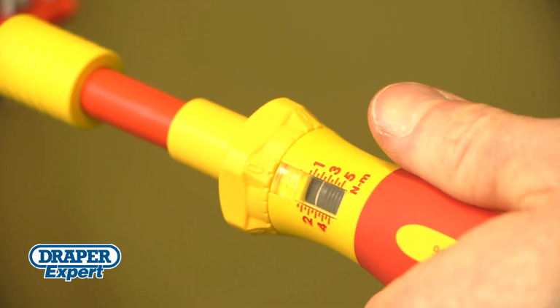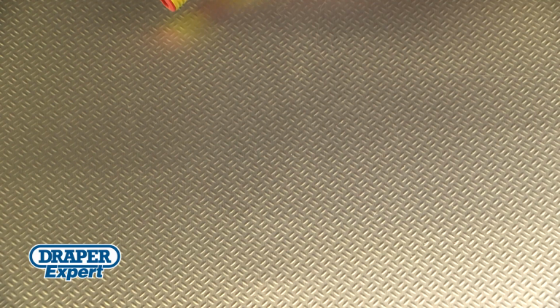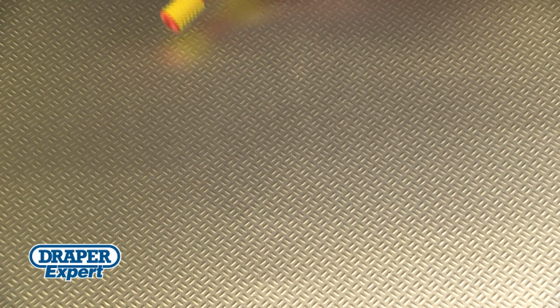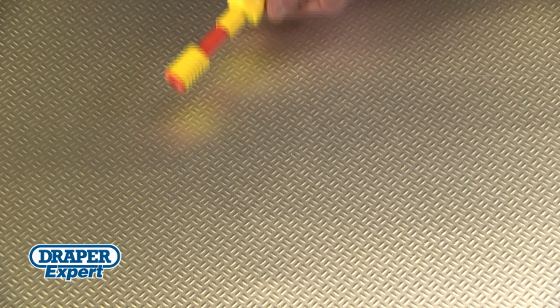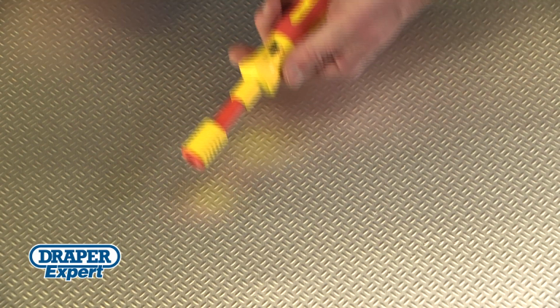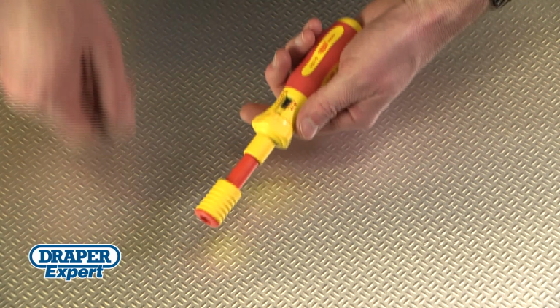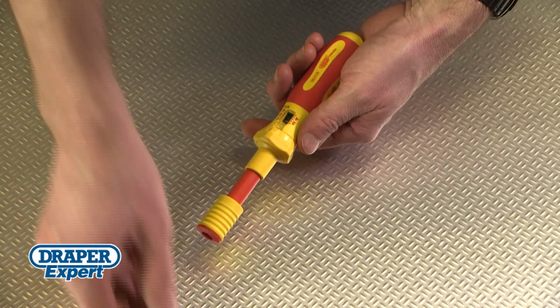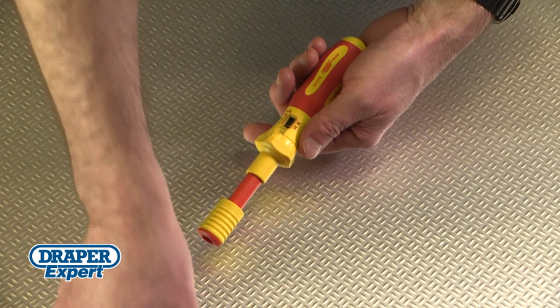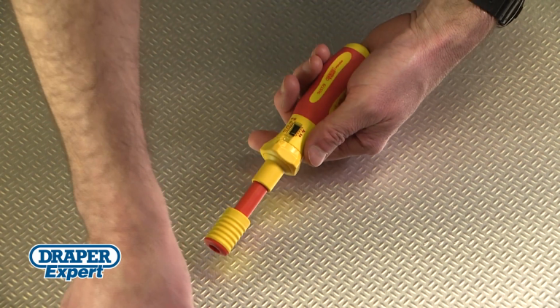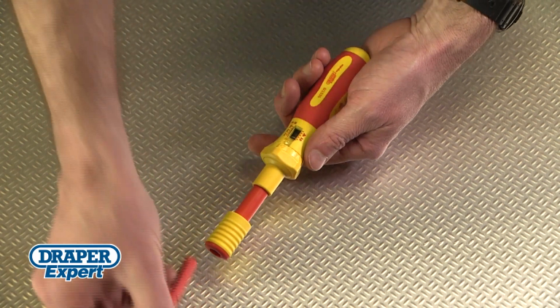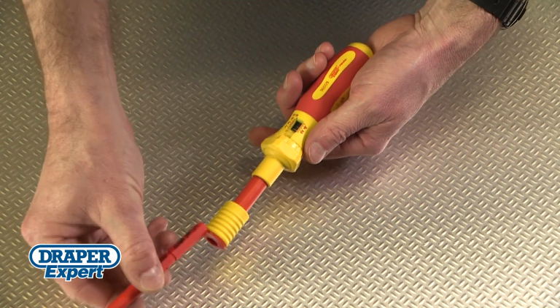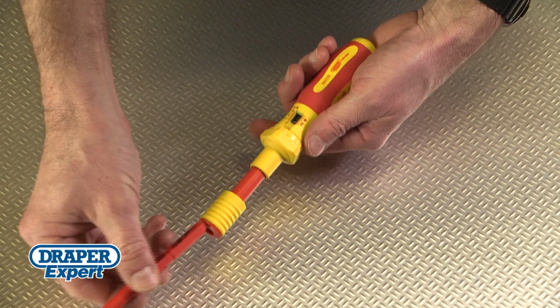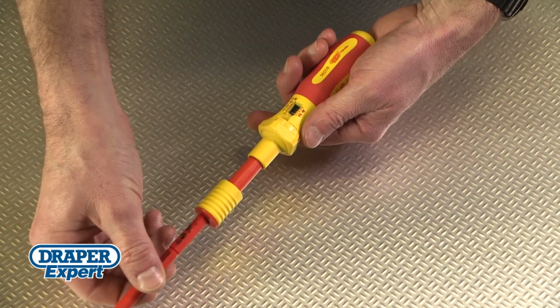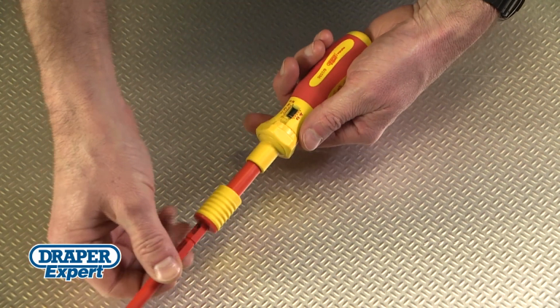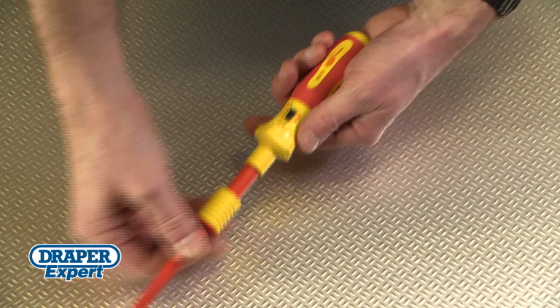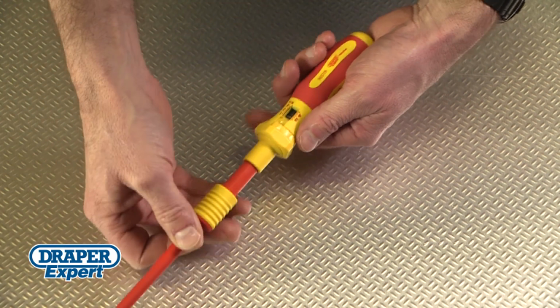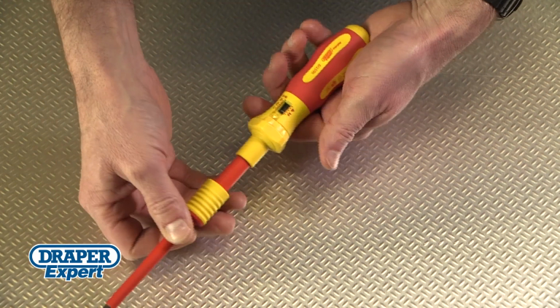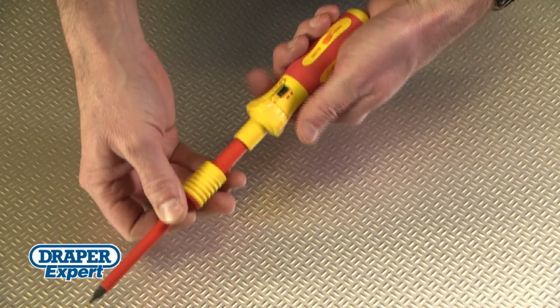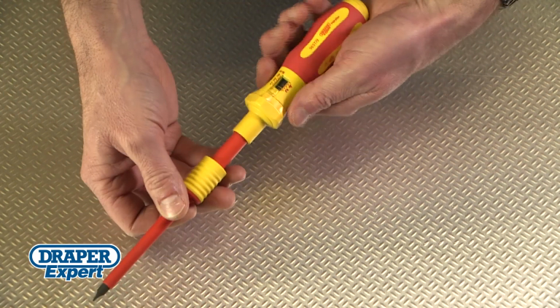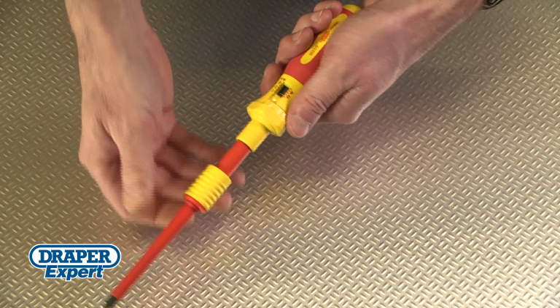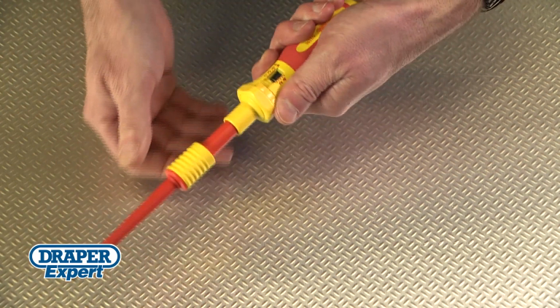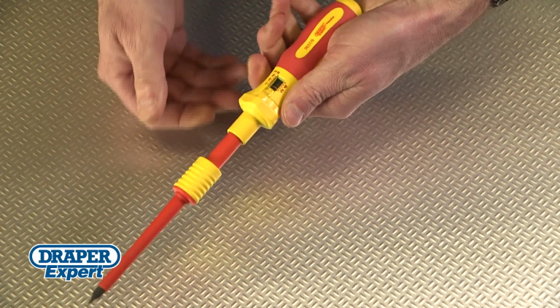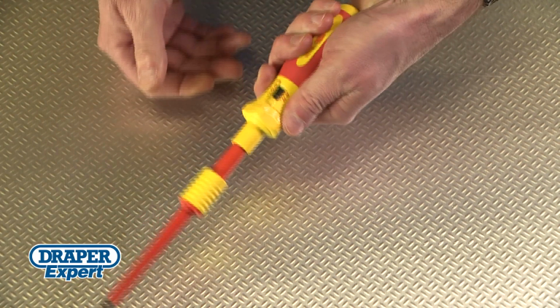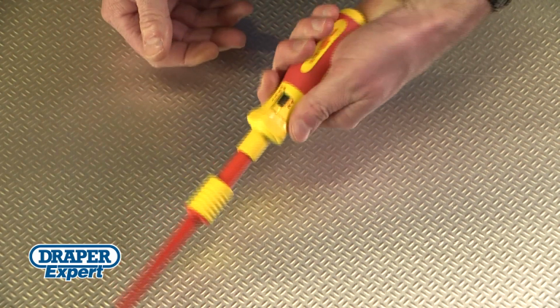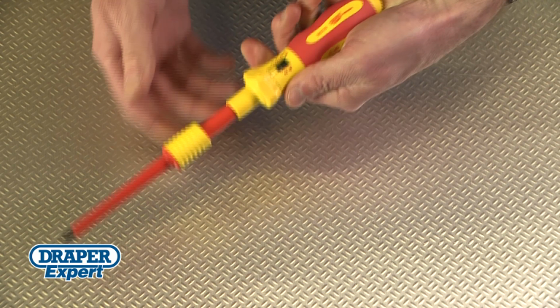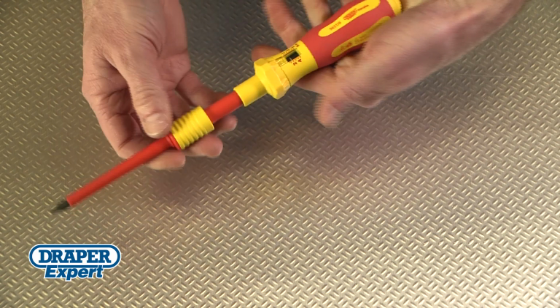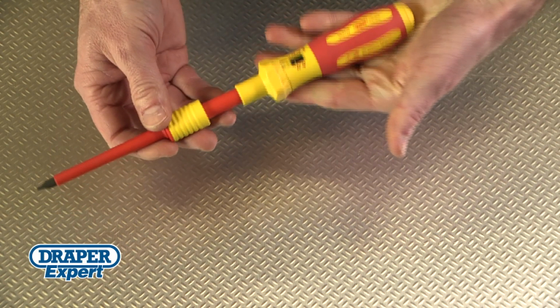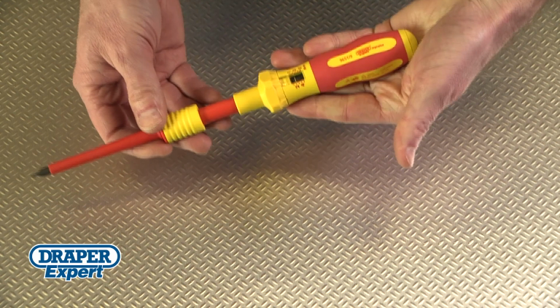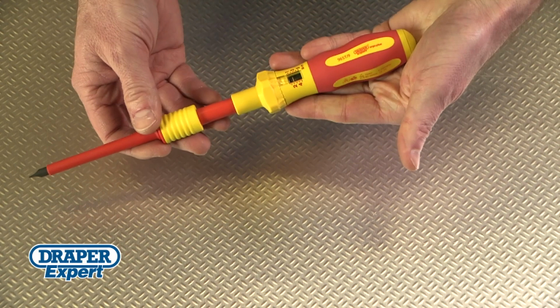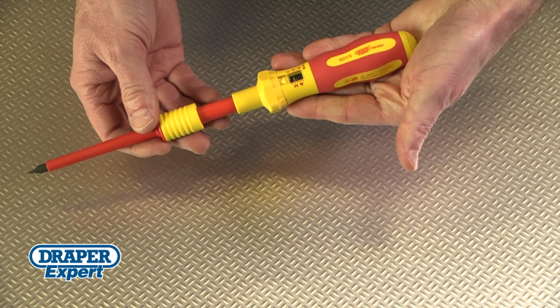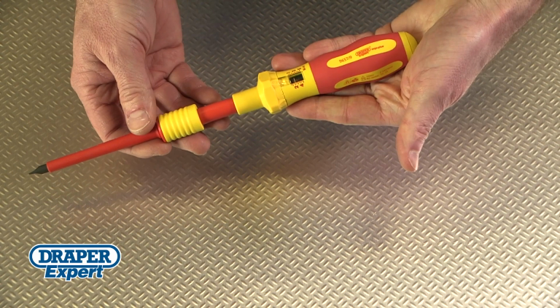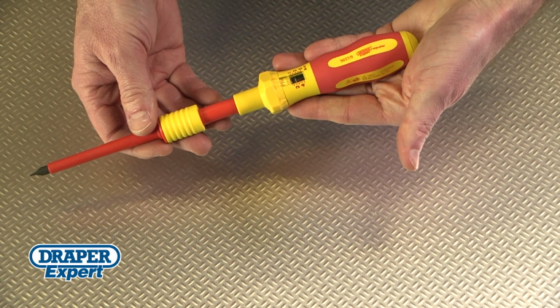The comfortable soft grip handle not only prevents your hand from slipping, it's also resistant to chemicals, oils and most solvents.